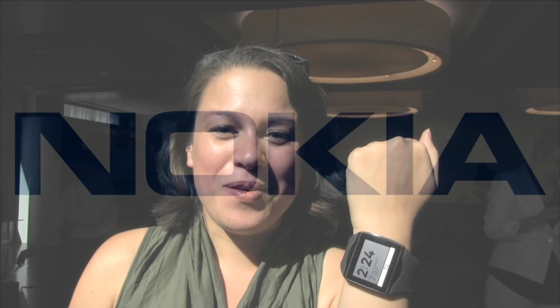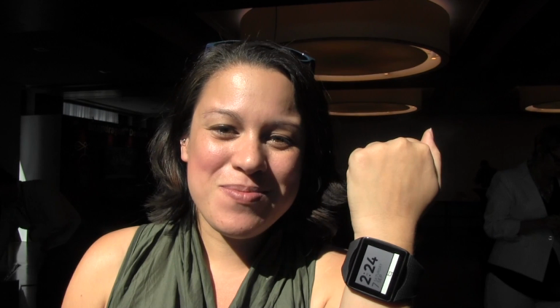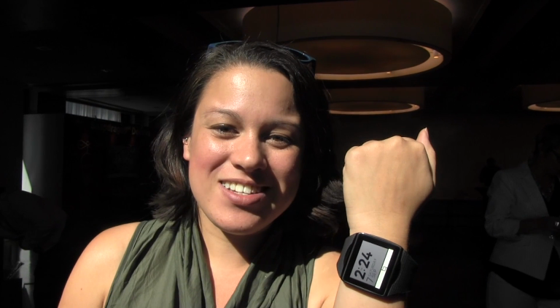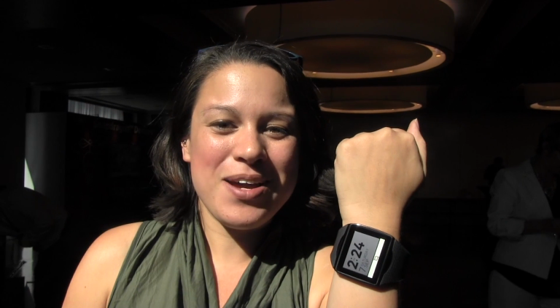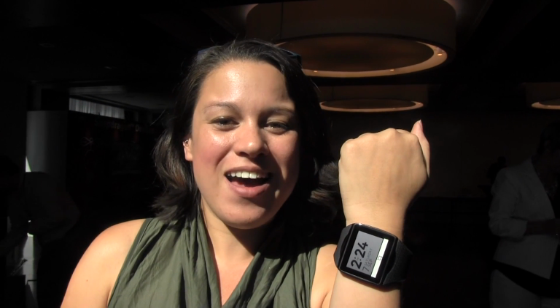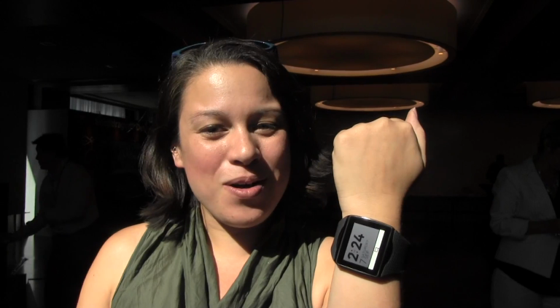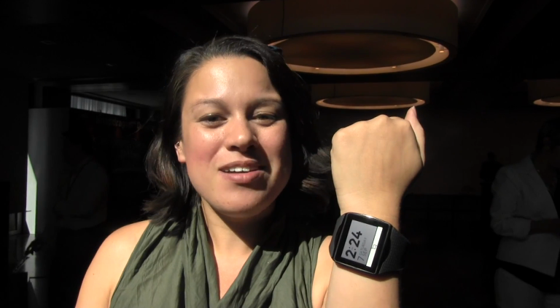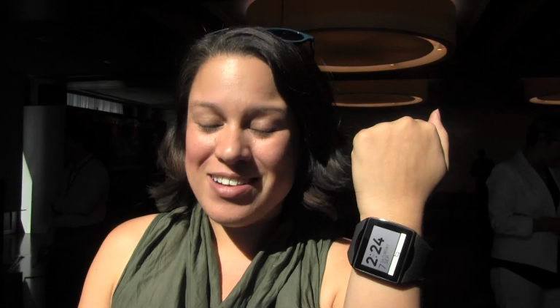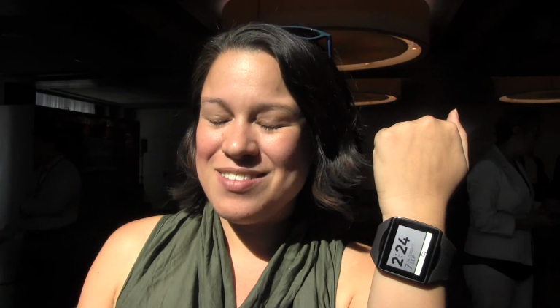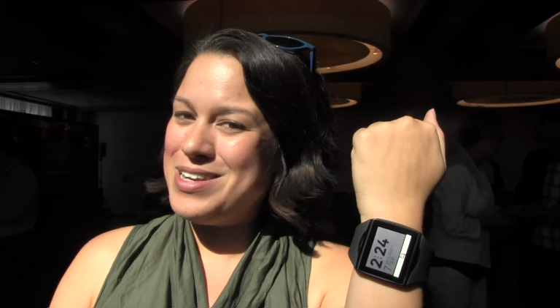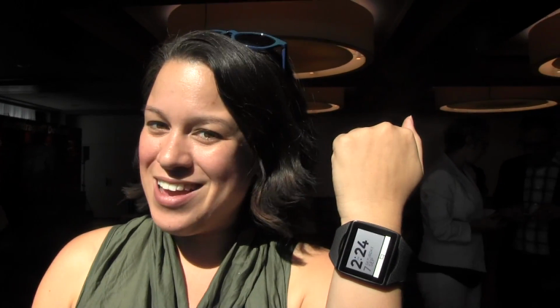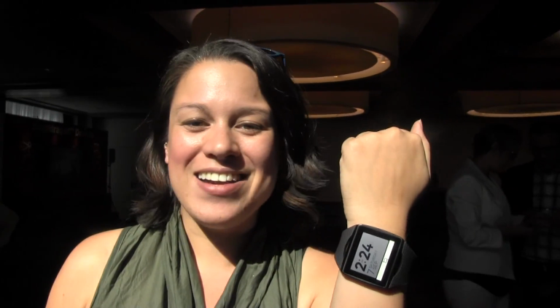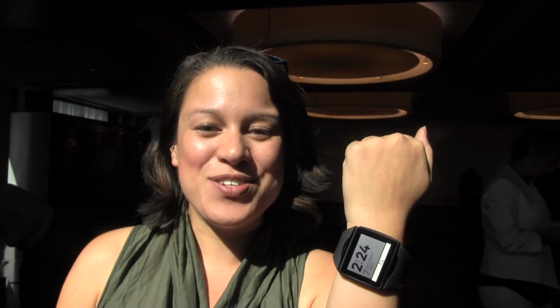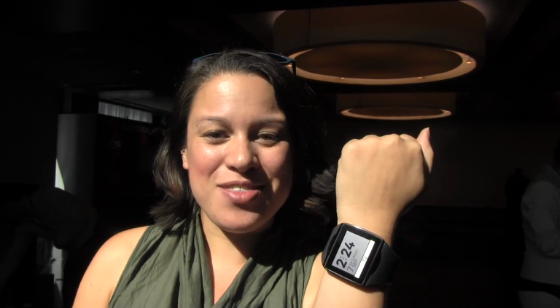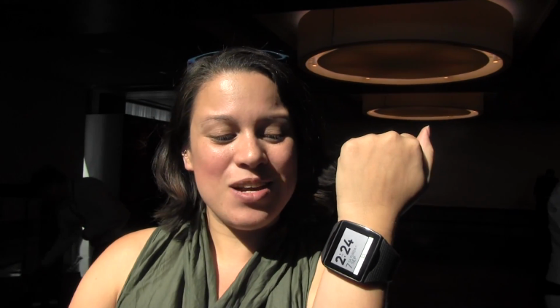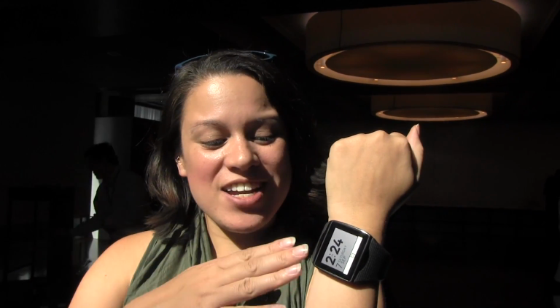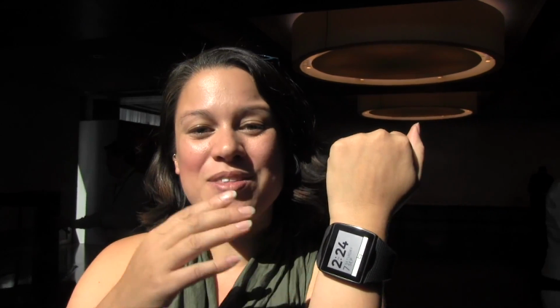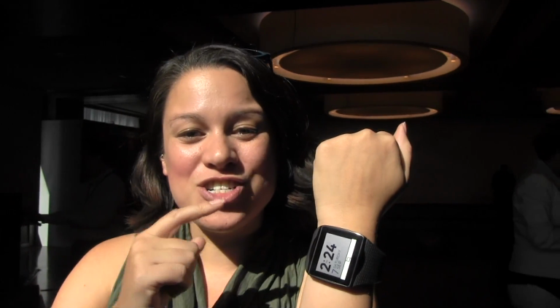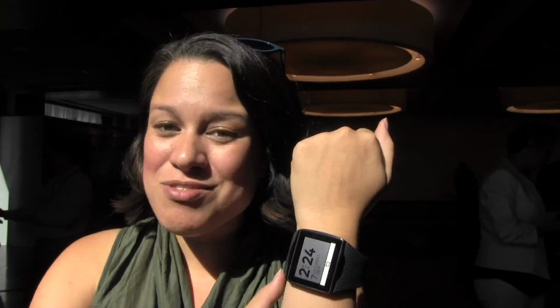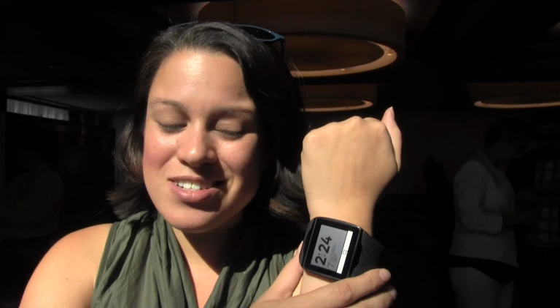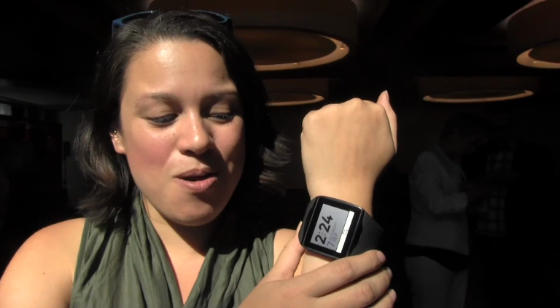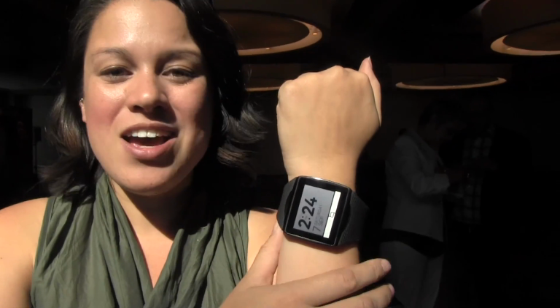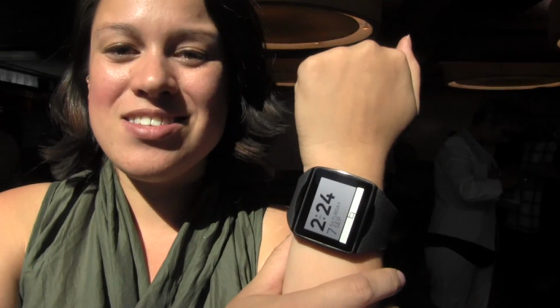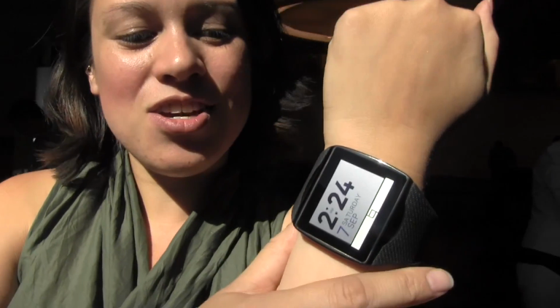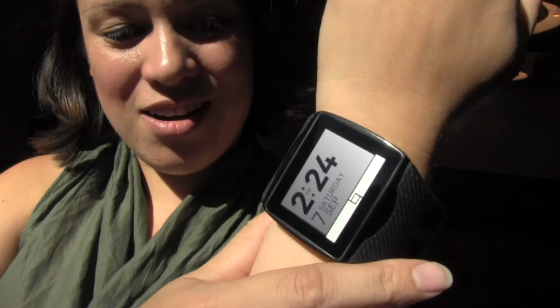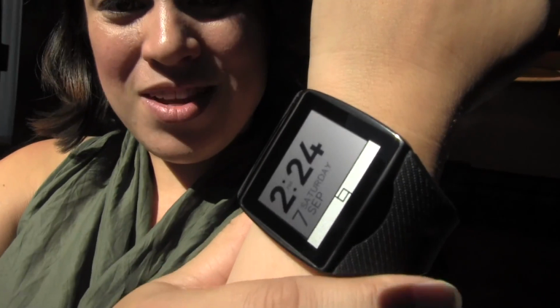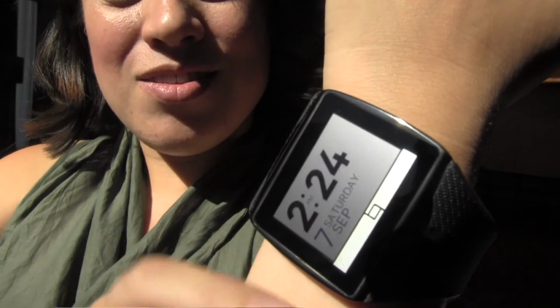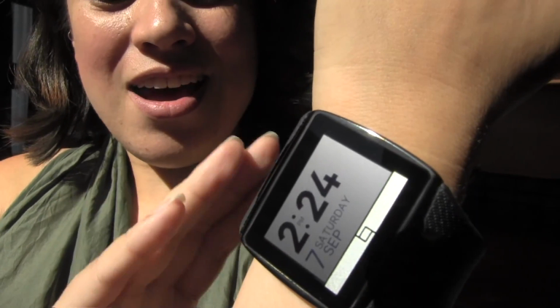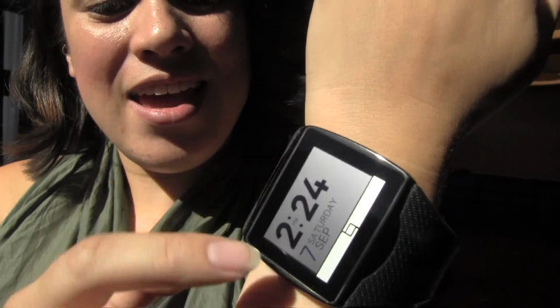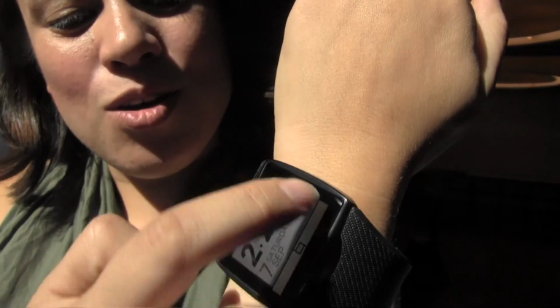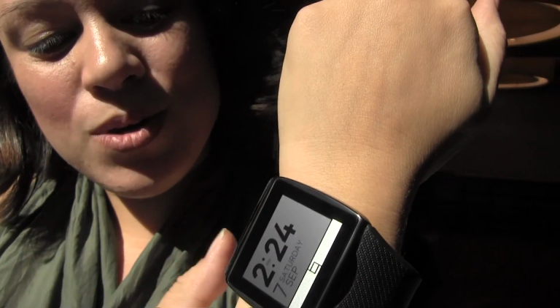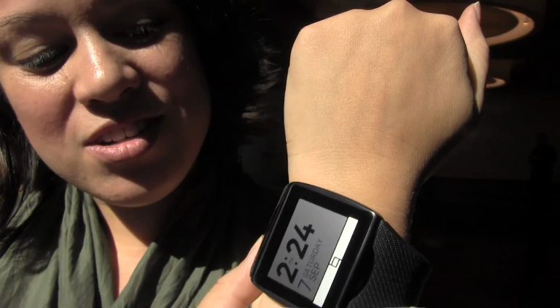Nicole Scott here from Mobile Geeks, and here we are at the Qualcomm Executive Suites at IFA 2013. We're checking out their just-released smartwatch — this is the Toq — and it has a gorgeous one-and-a-half inch display.